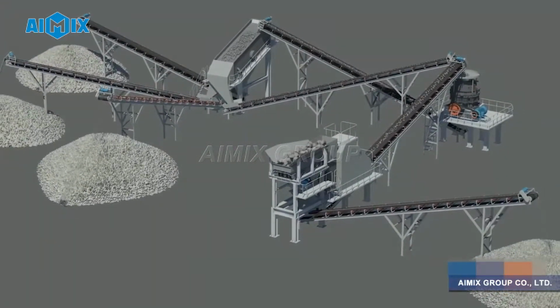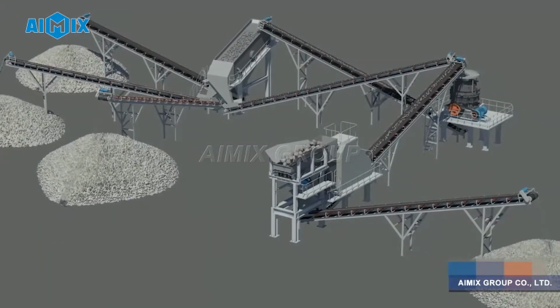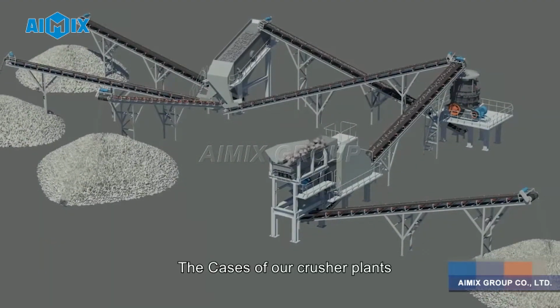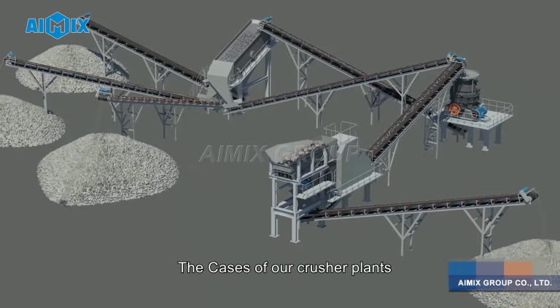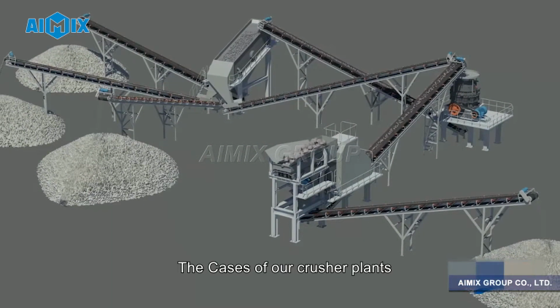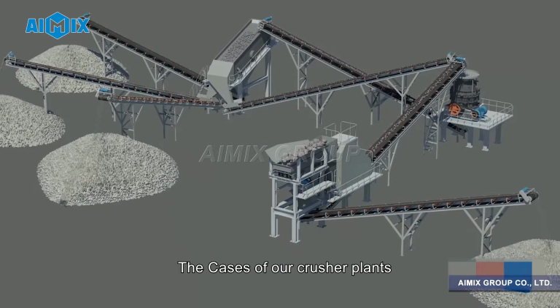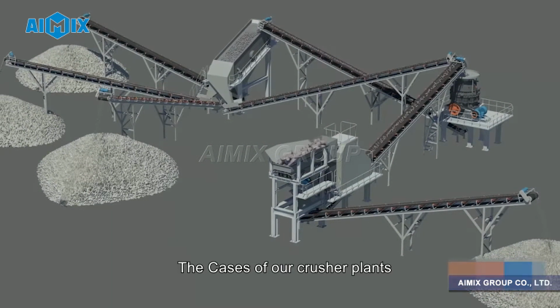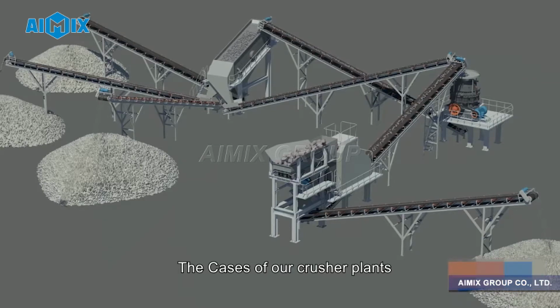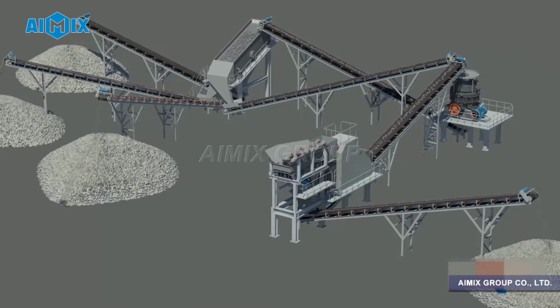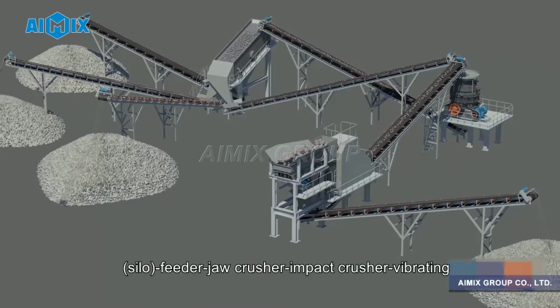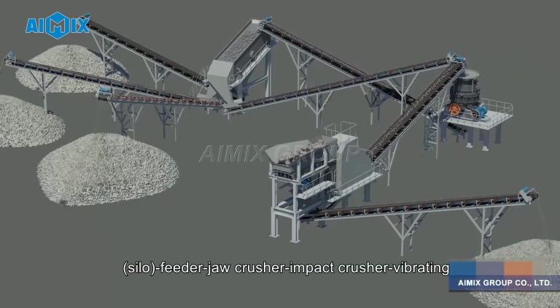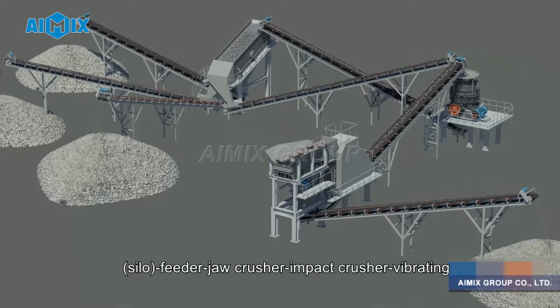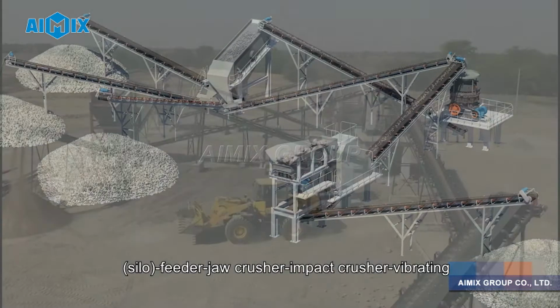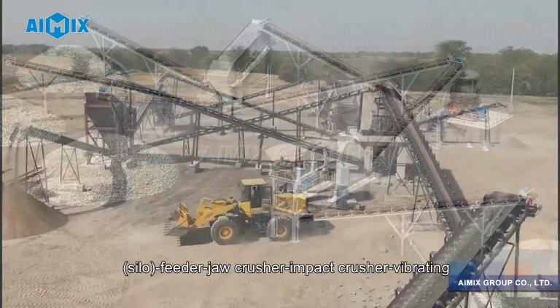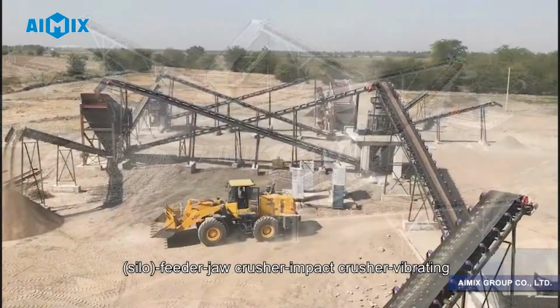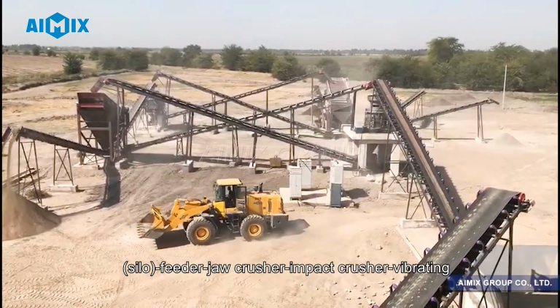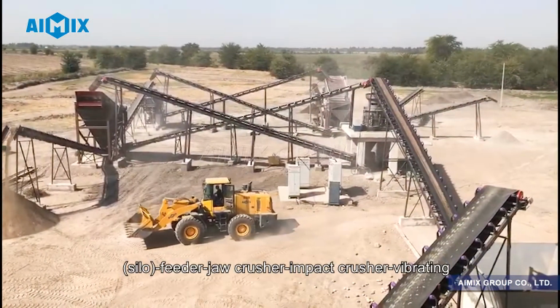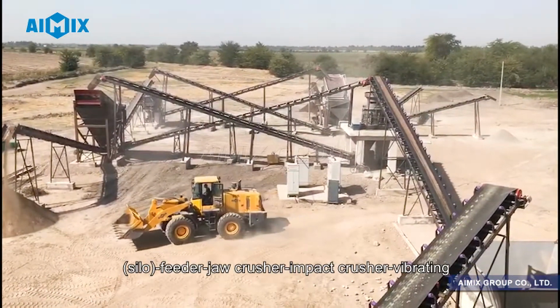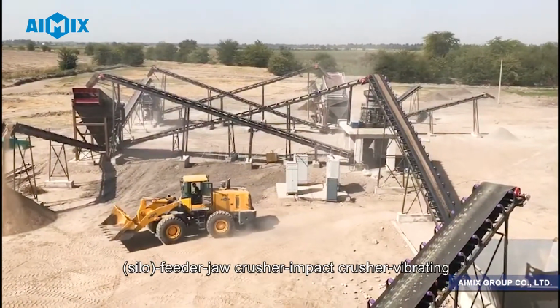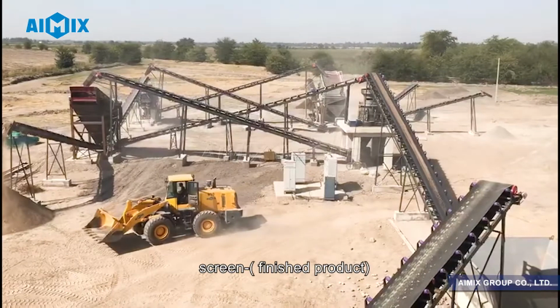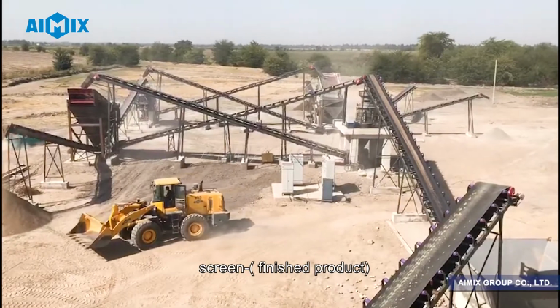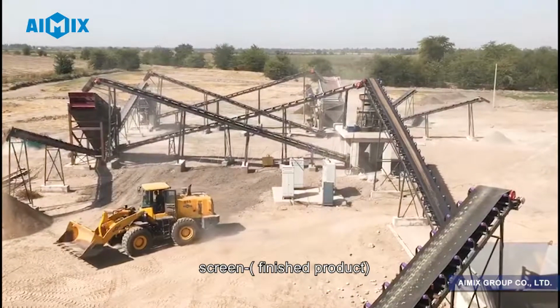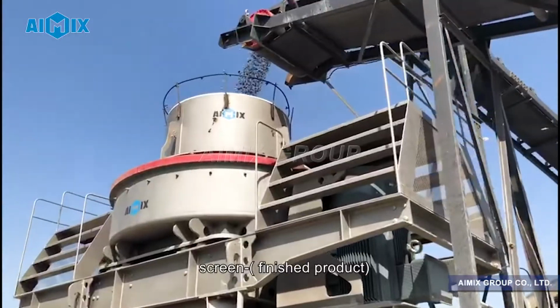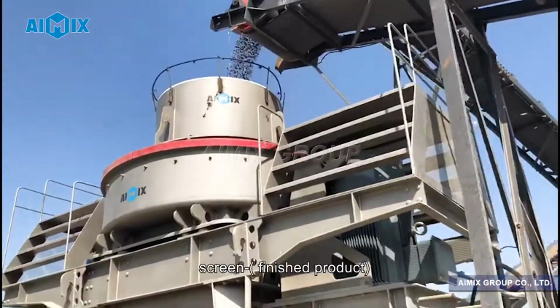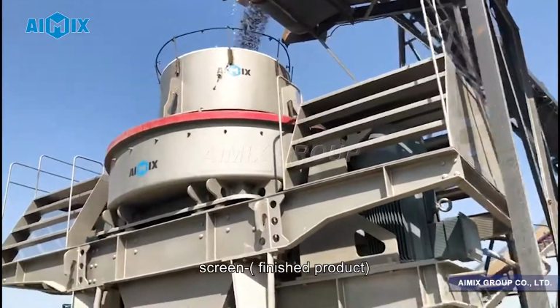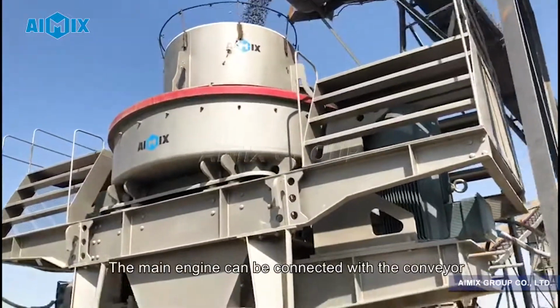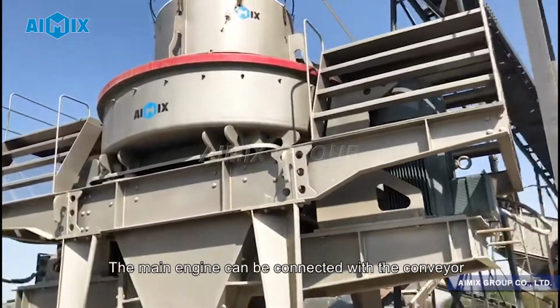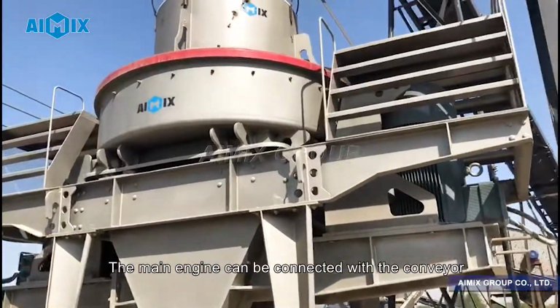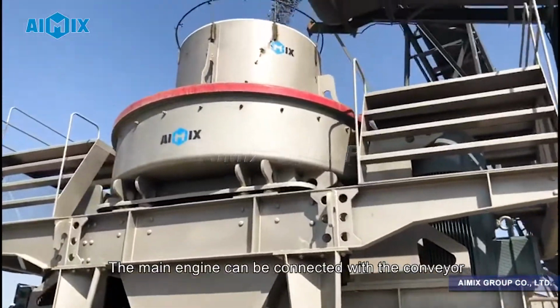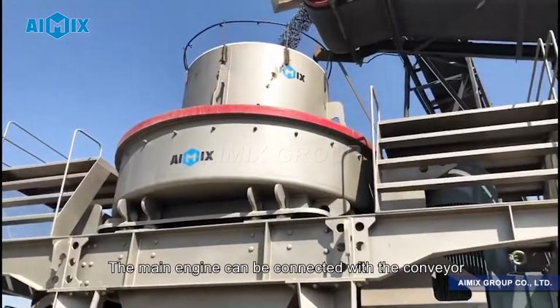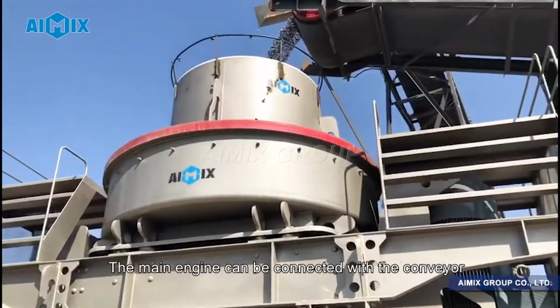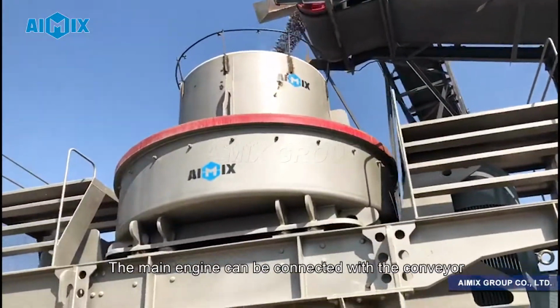The cases of our crusher plants: Silo, feeder, jaw crusher, impact crusher, vibrating screen — finished product. The main engine can be connected with the conveyor.